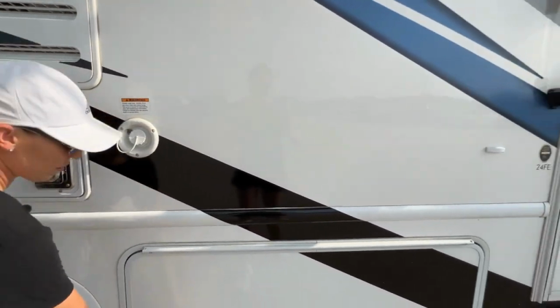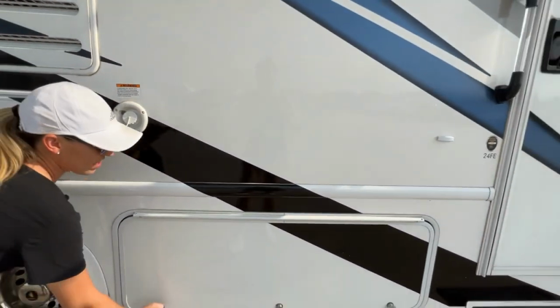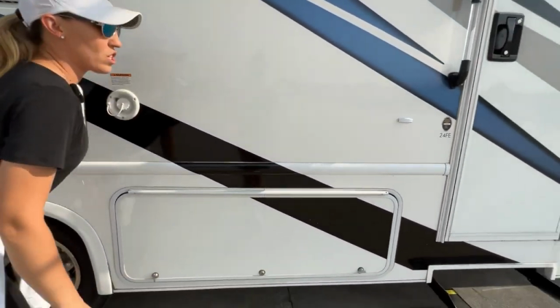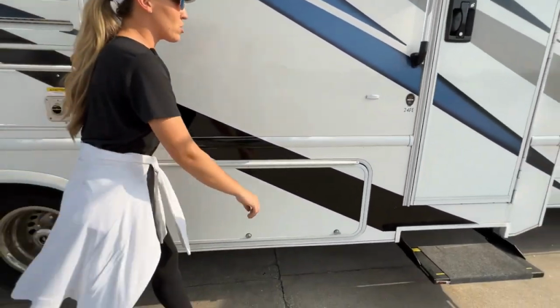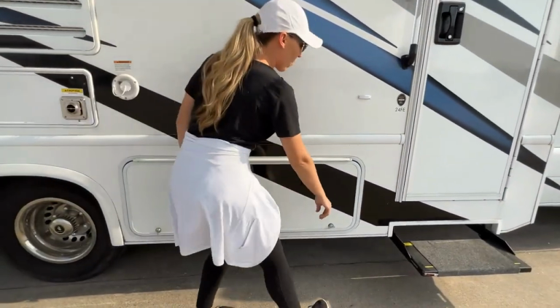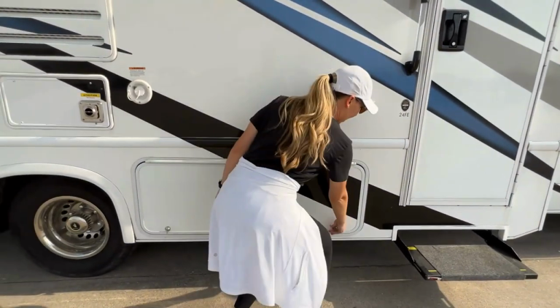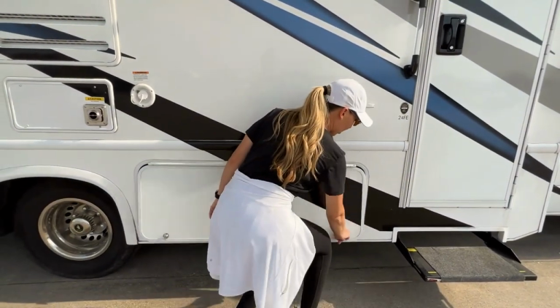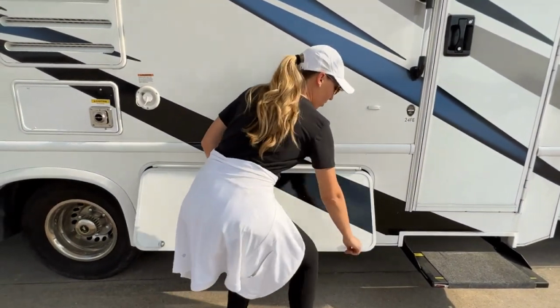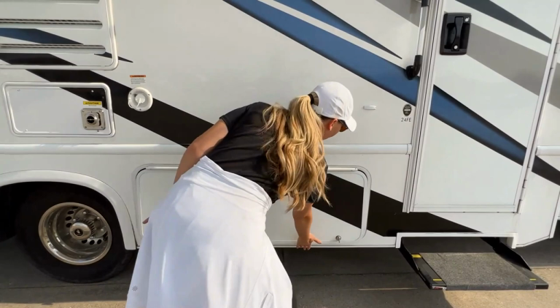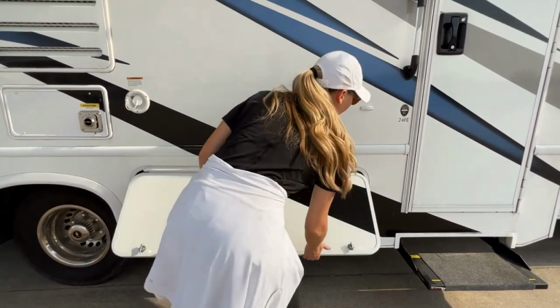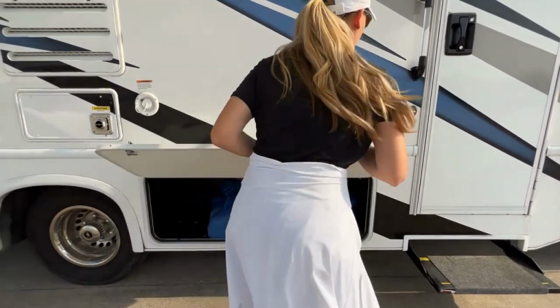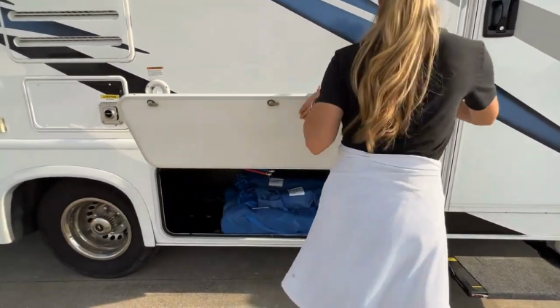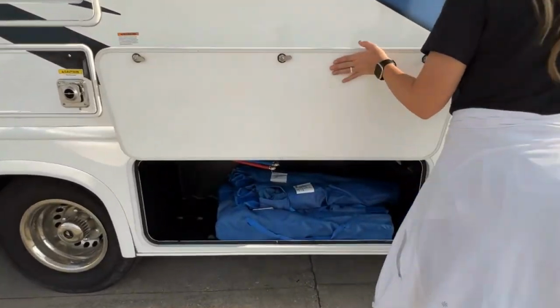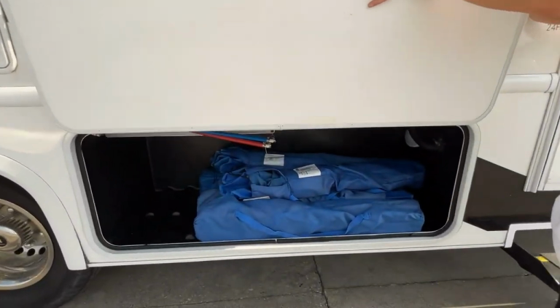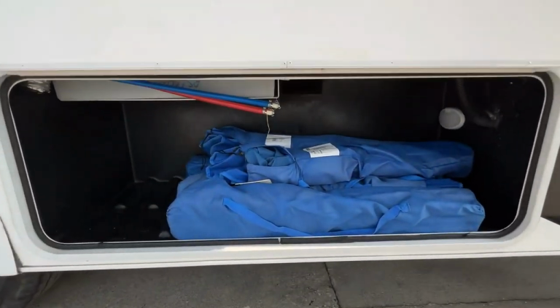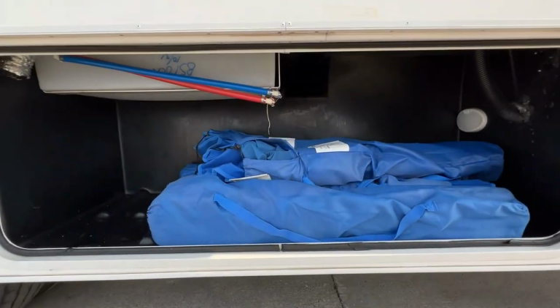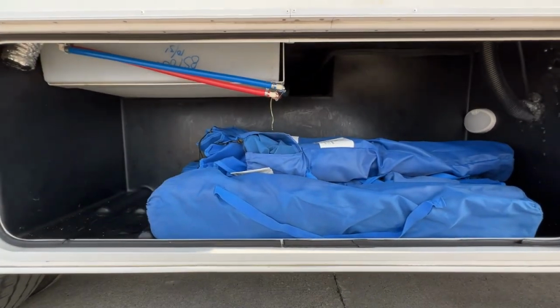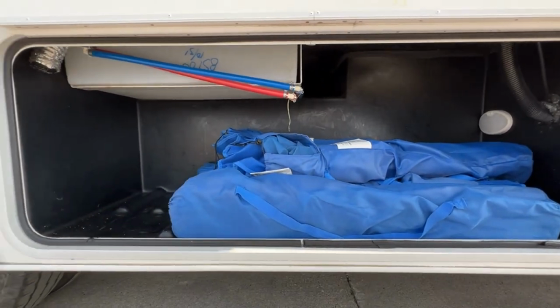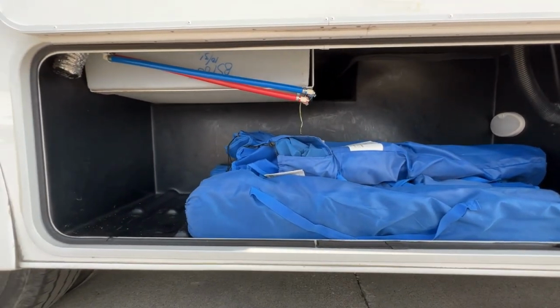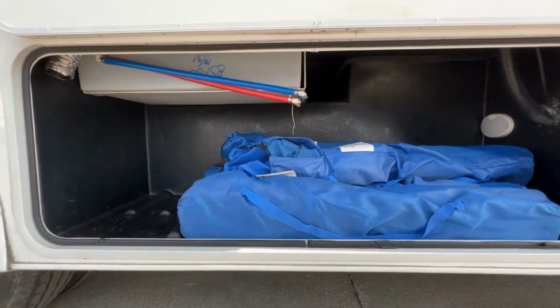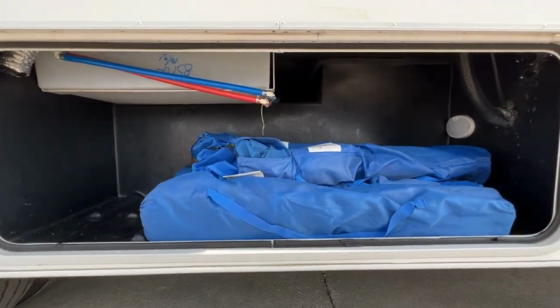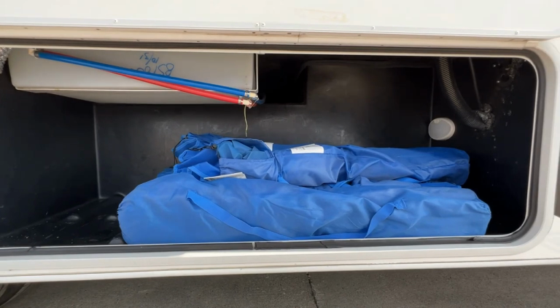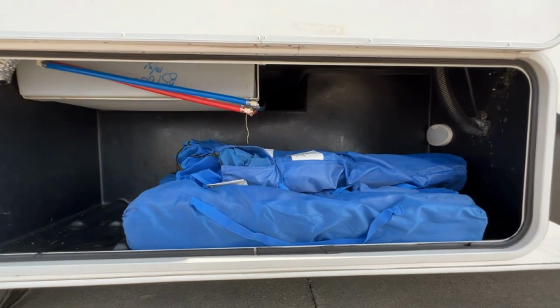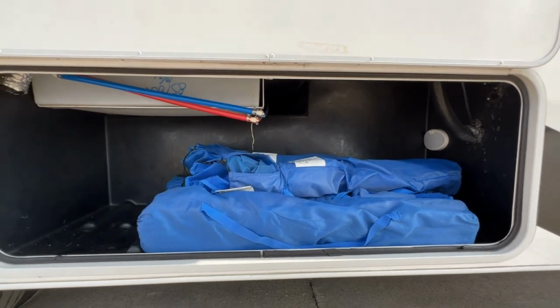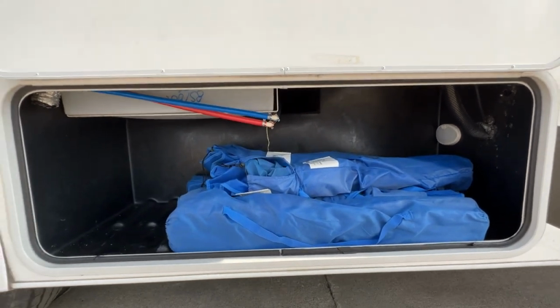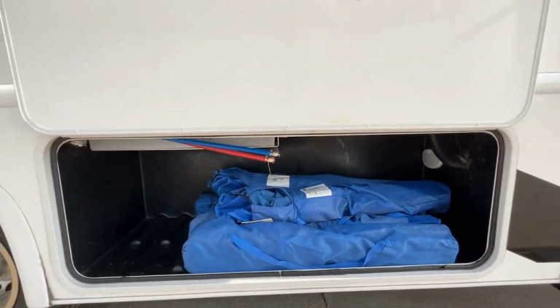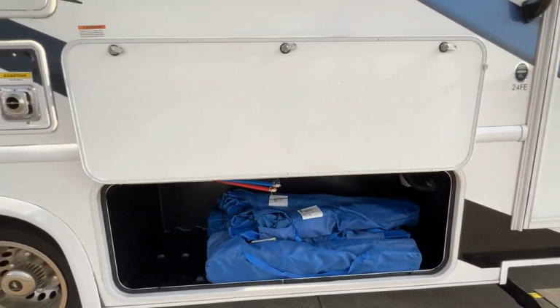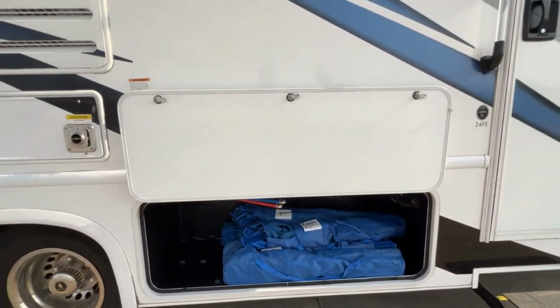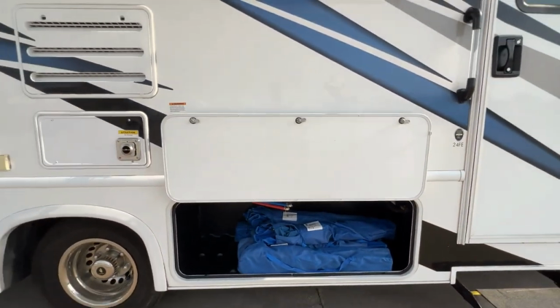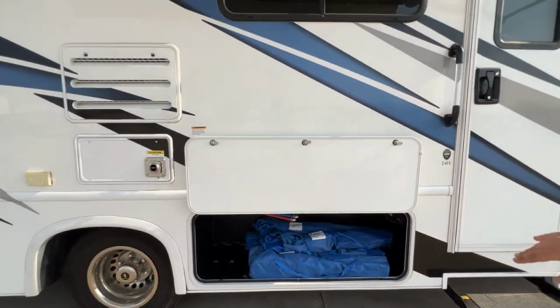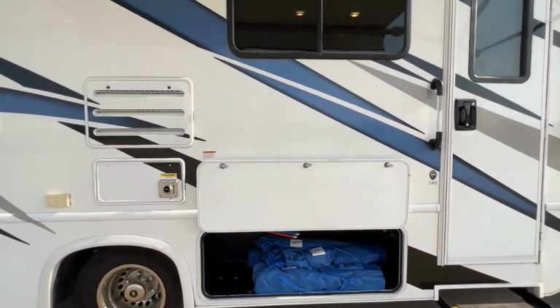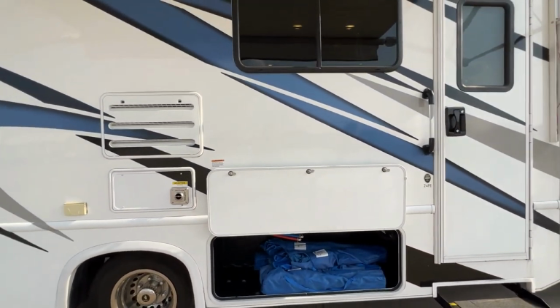Big storage here — we do provide camp chairs with all of our rentals for as many people as it sleeps. So you've got camp chairs in here; you don't need to bring any of that. And then this is extra storage as well.